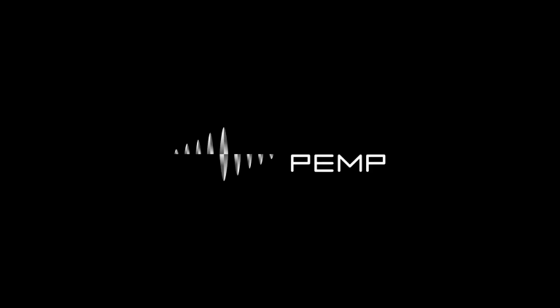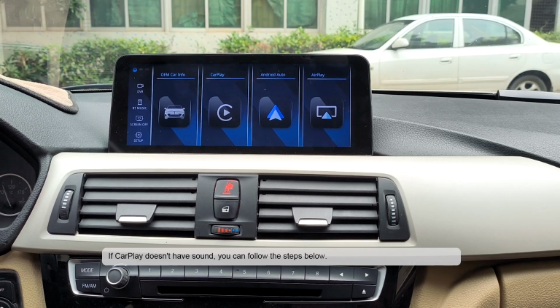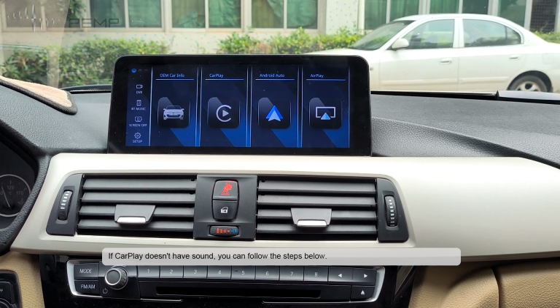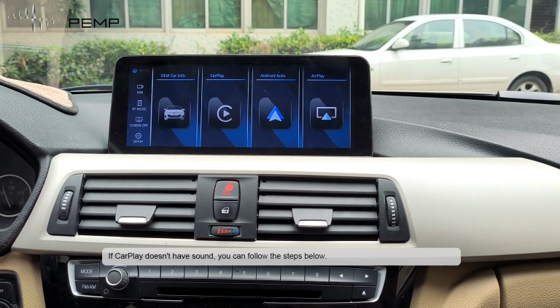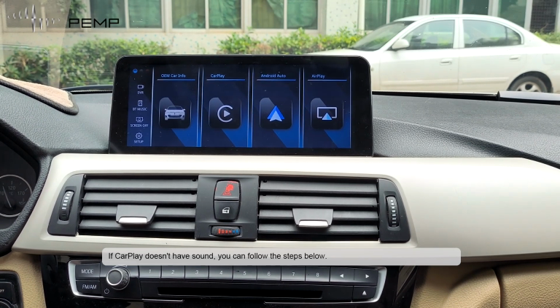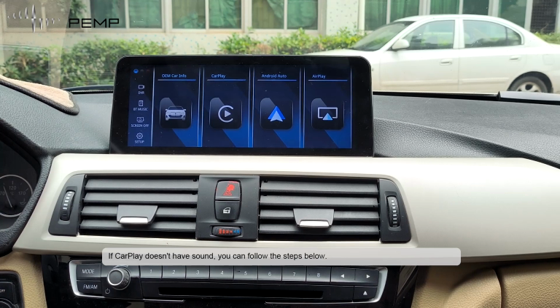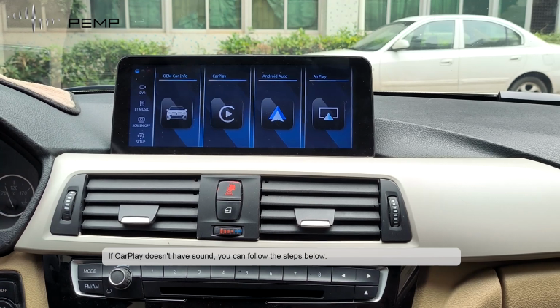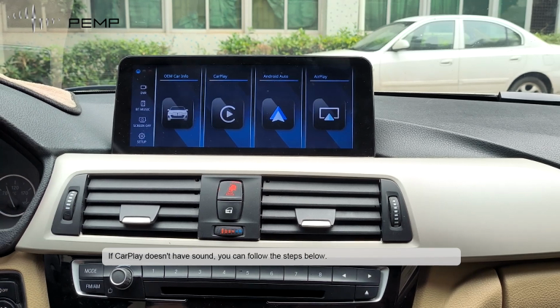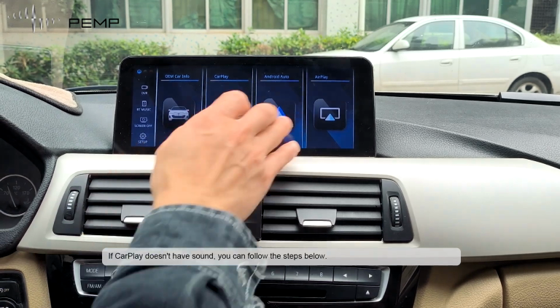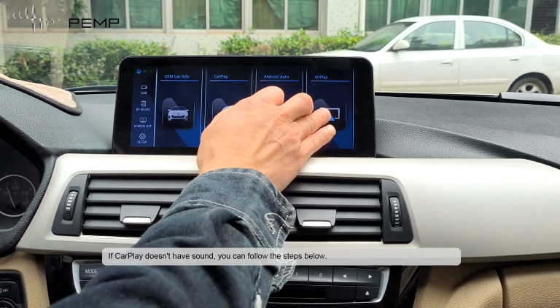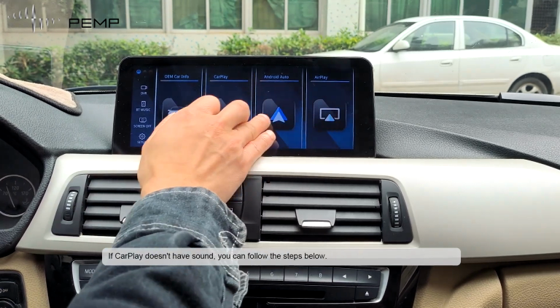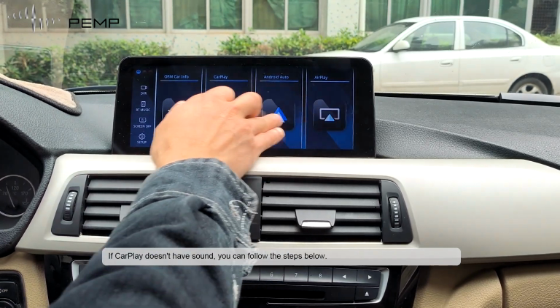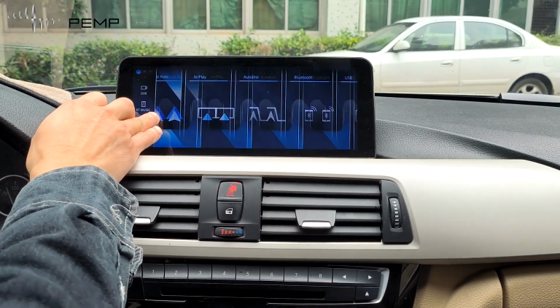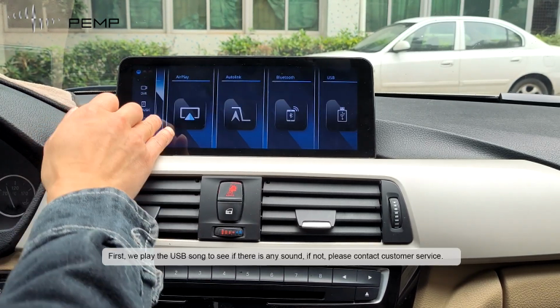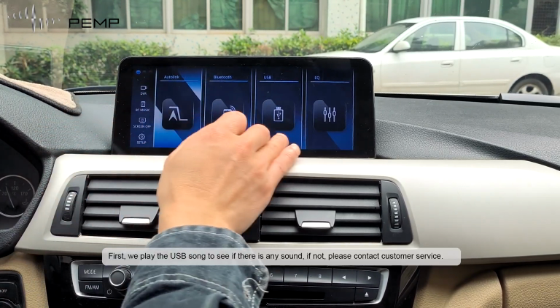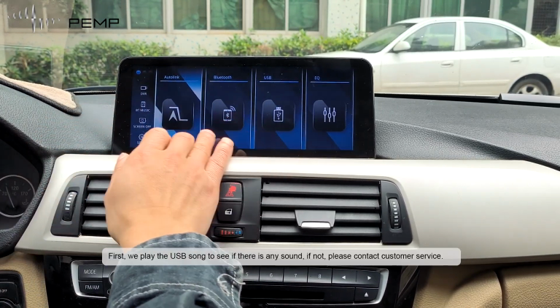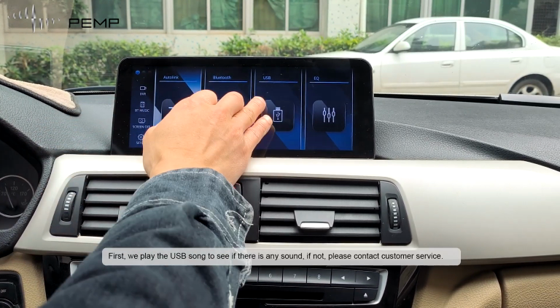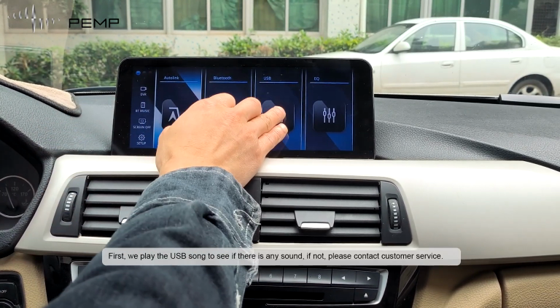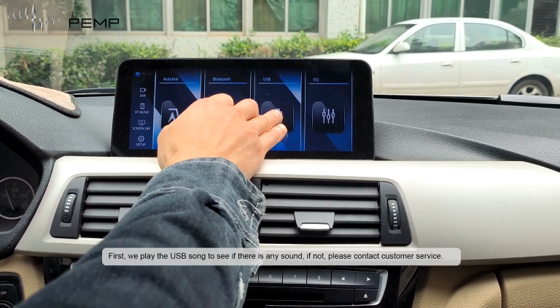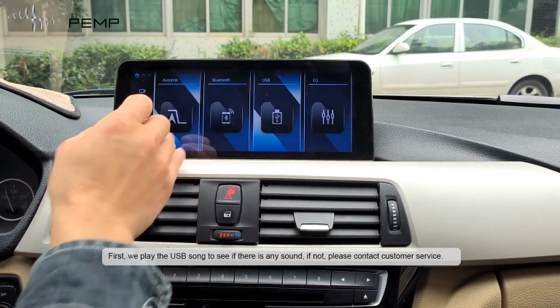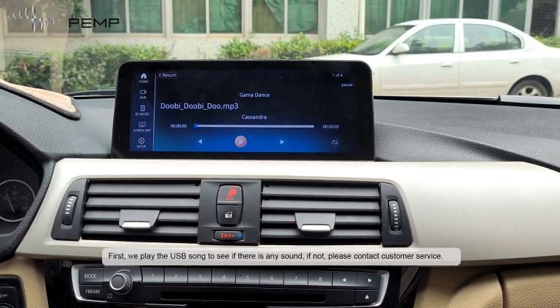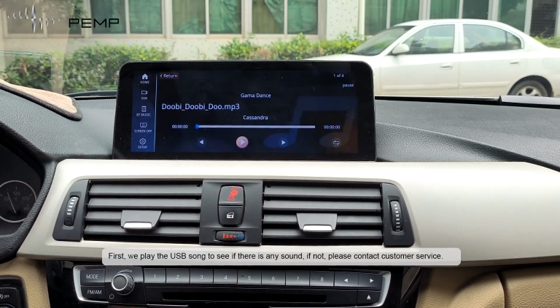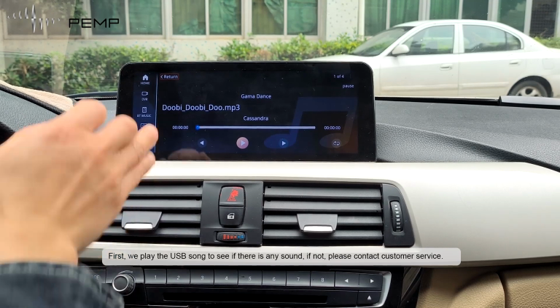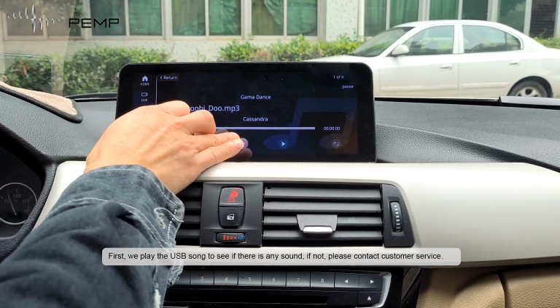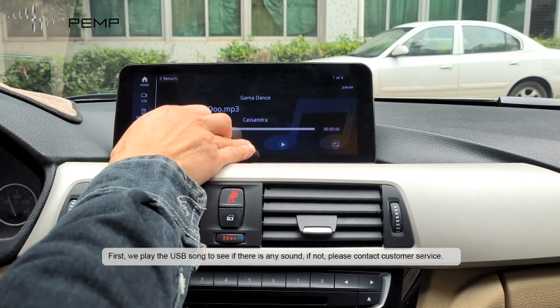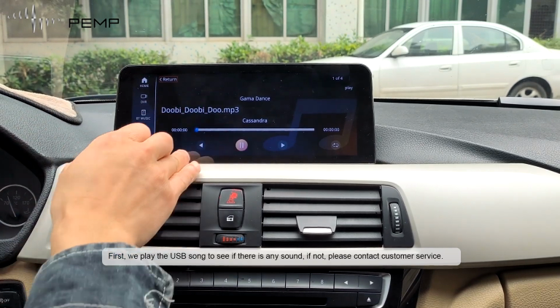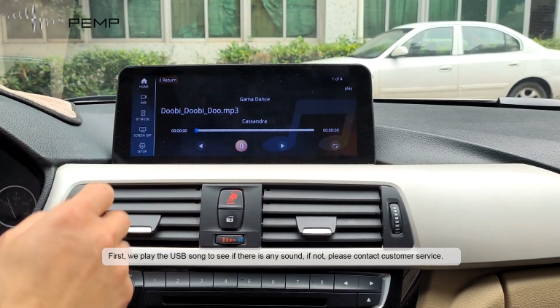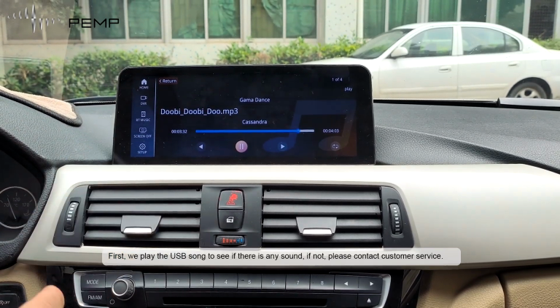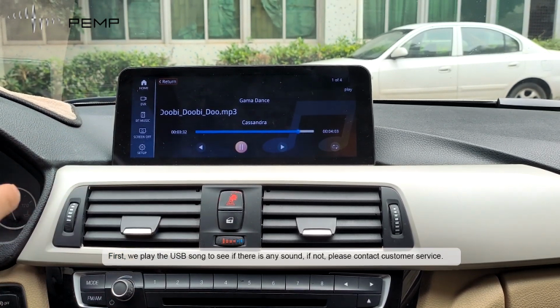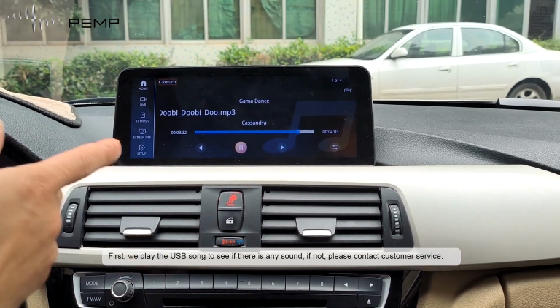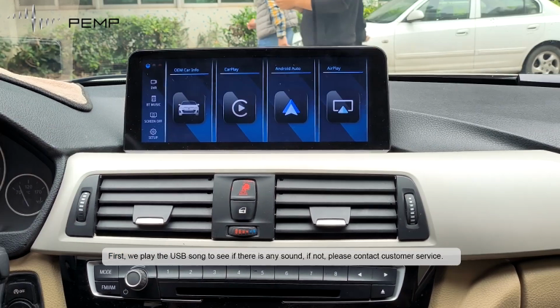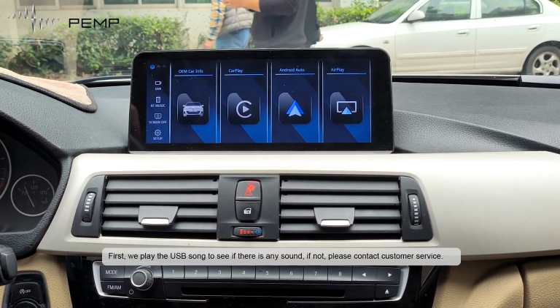If CarPlay doesn't have sound, you can follow the steps below. First, play the USB sound to see if there is any sound. If not, please contact customer service.